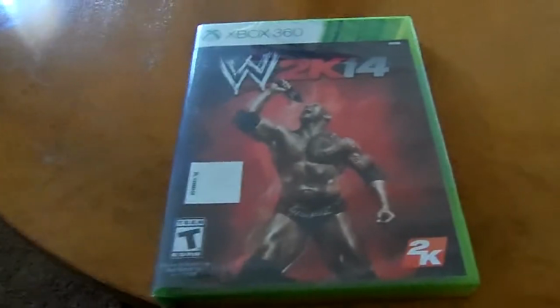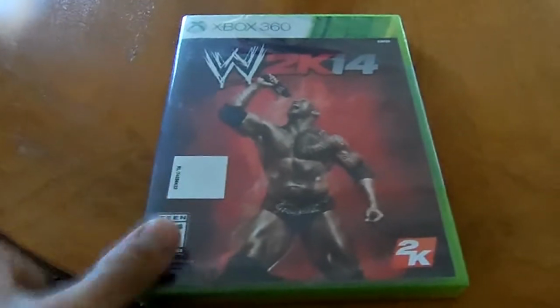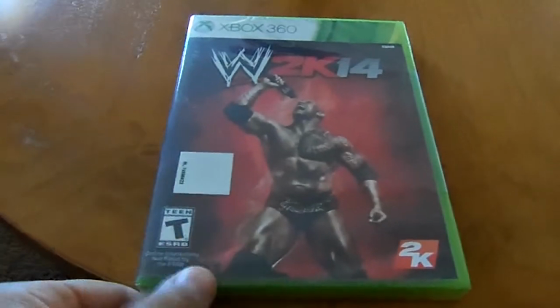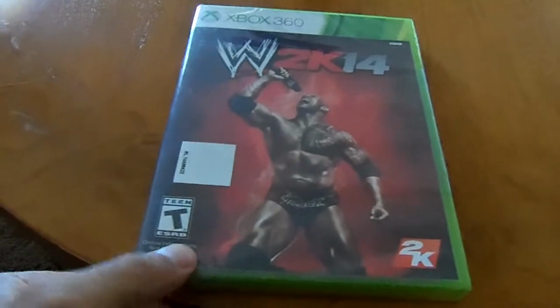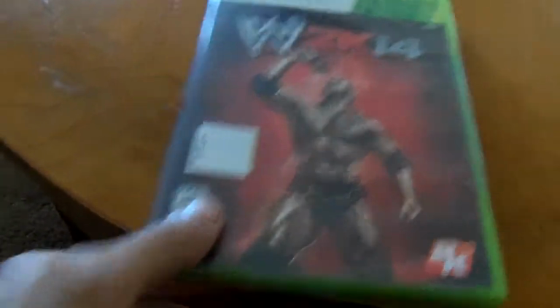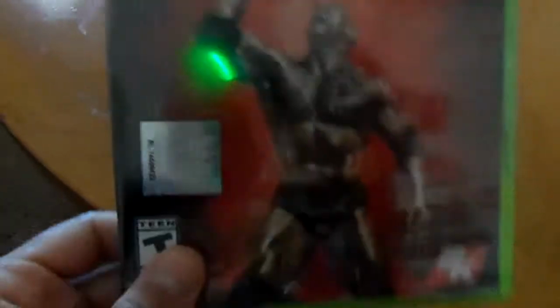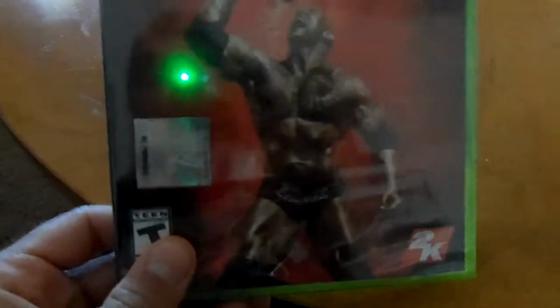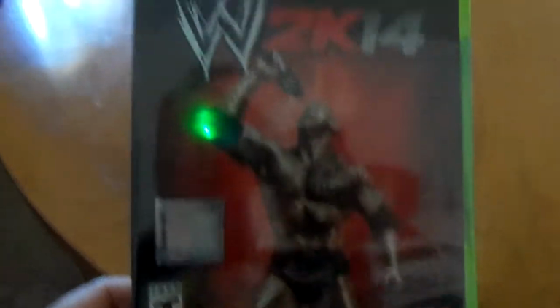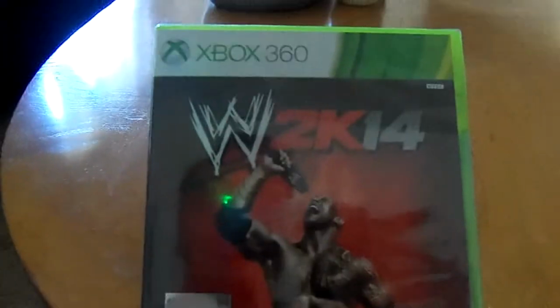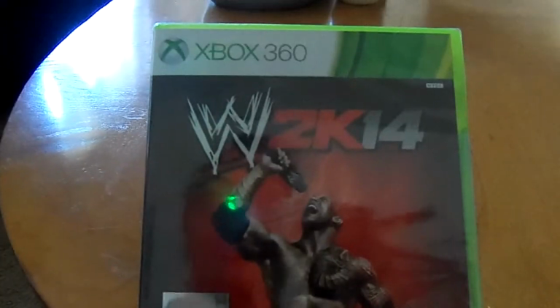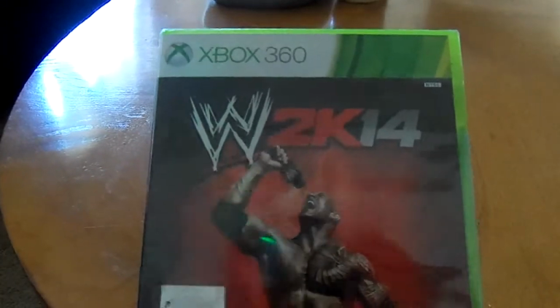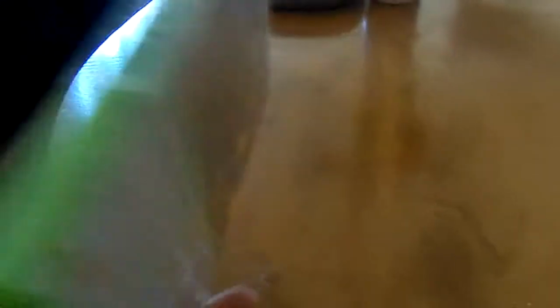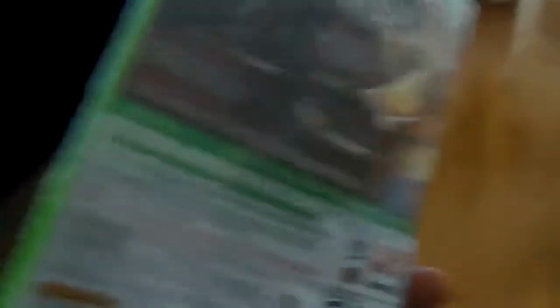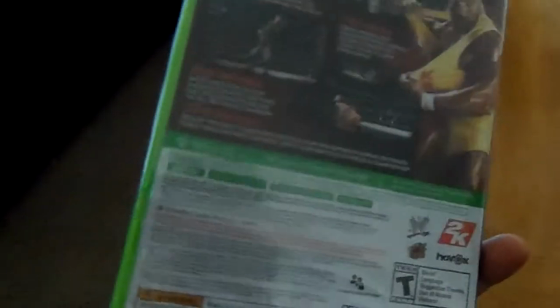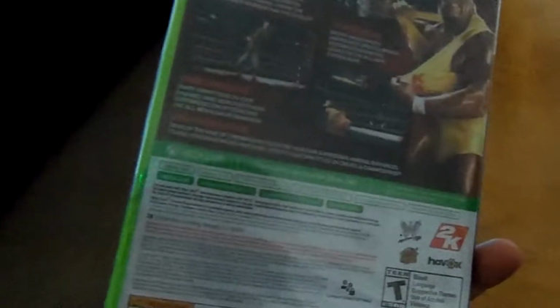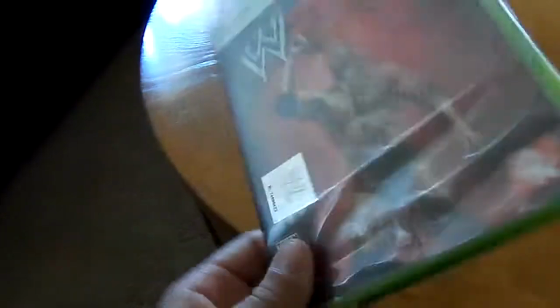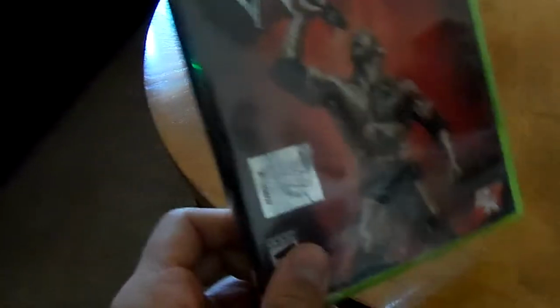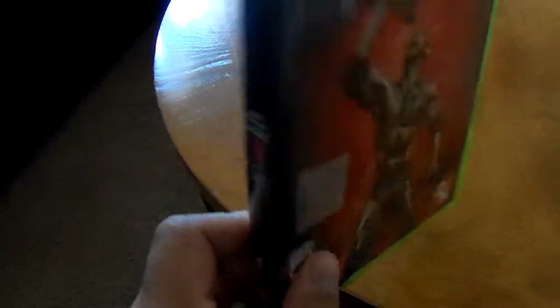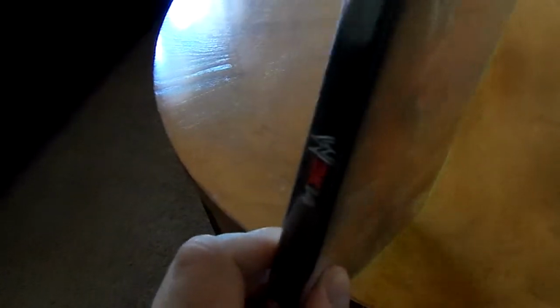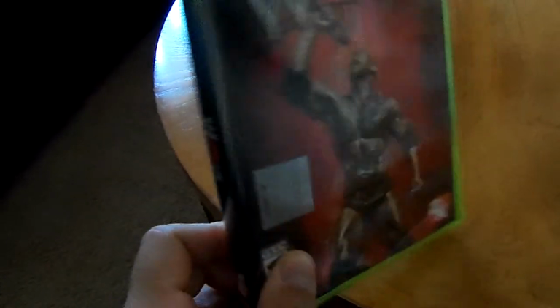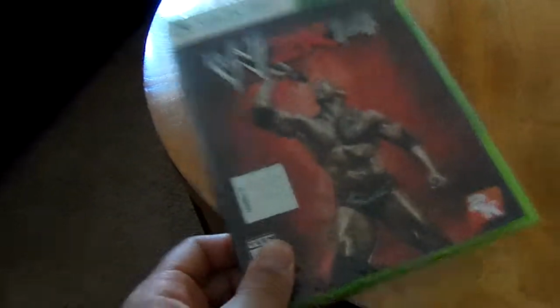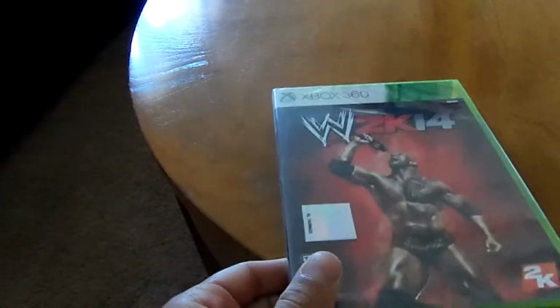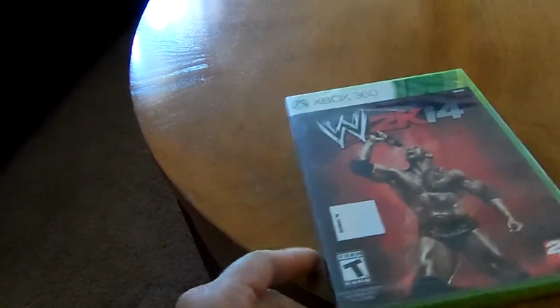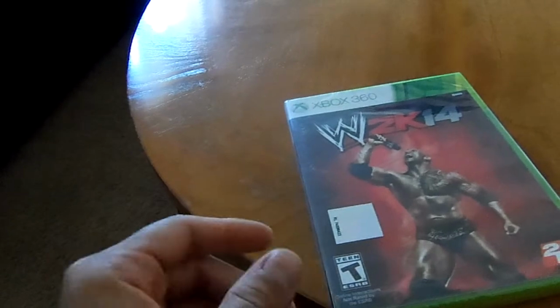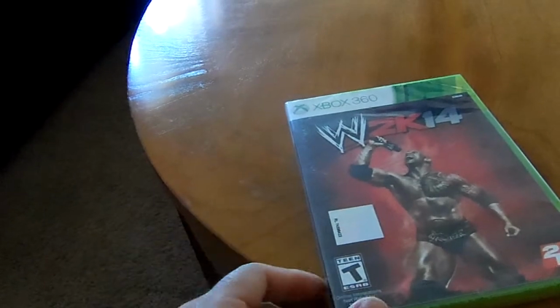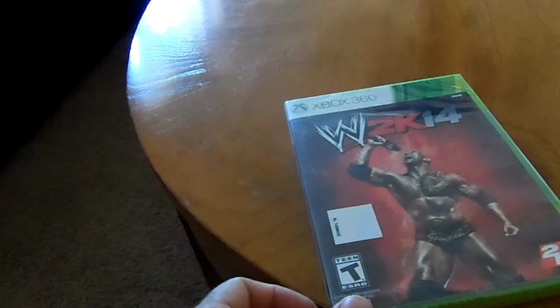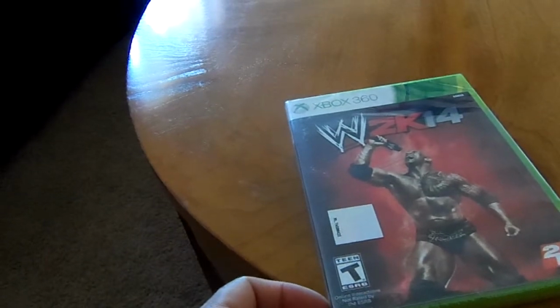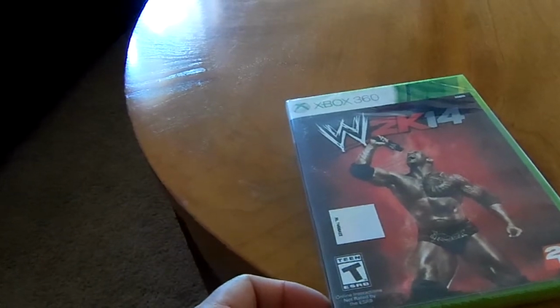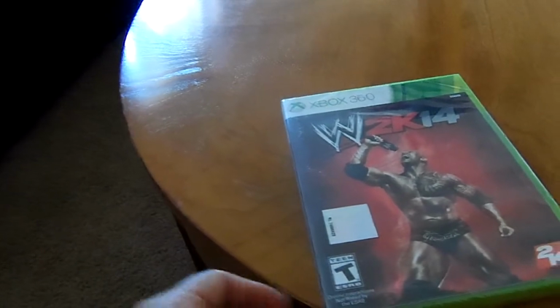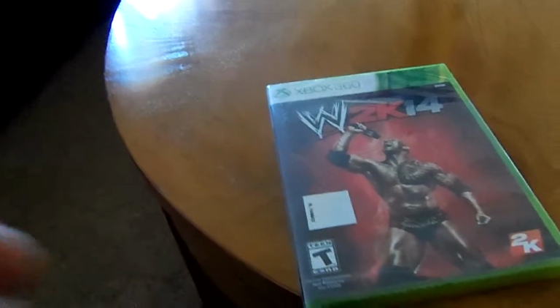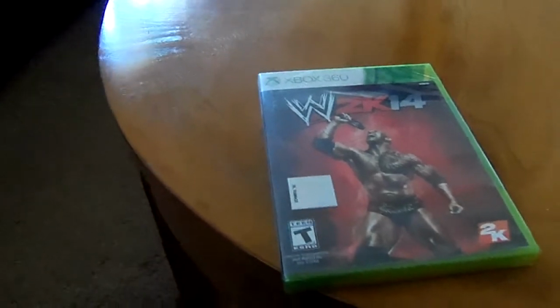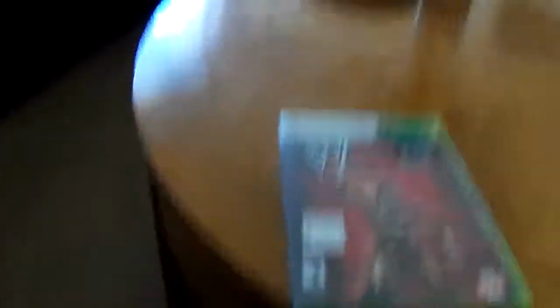Well, here it is — WWE 2K14. Just got it today at Walmart. Believe it or not, this is only the second to last one left in there. There were only two left and I got the second to last one.